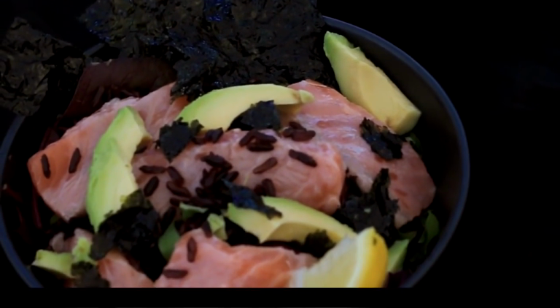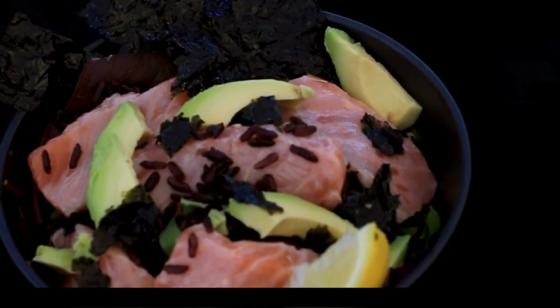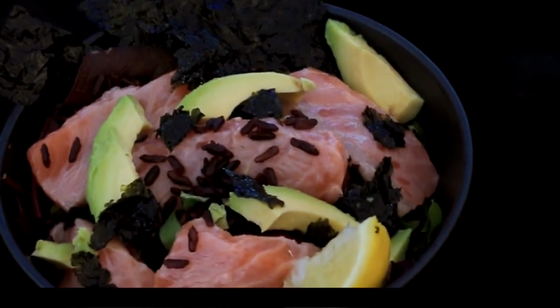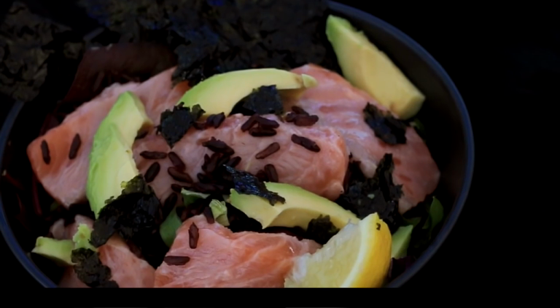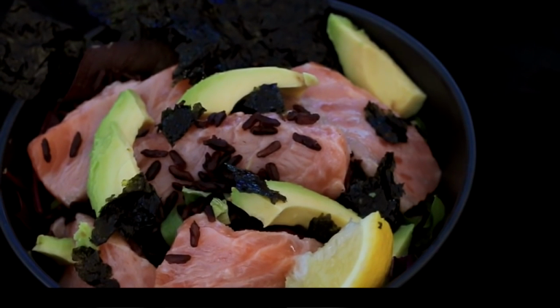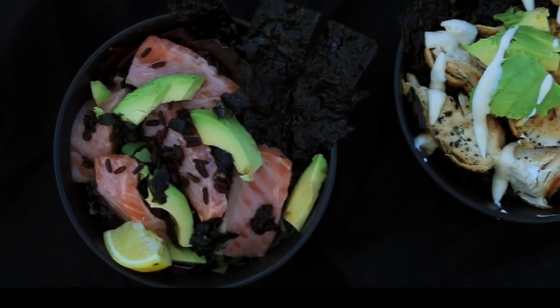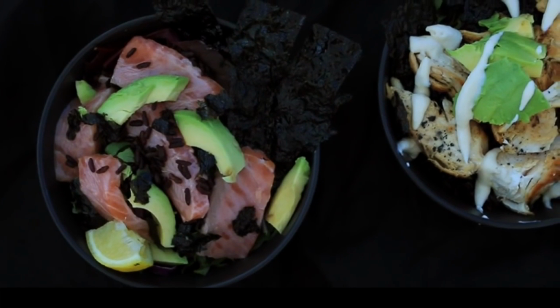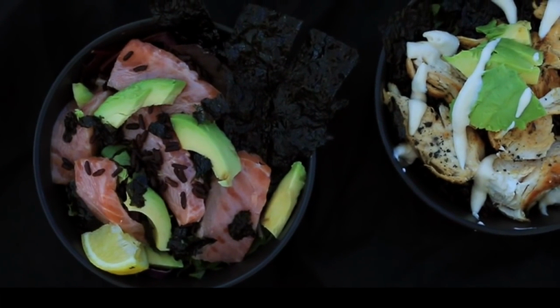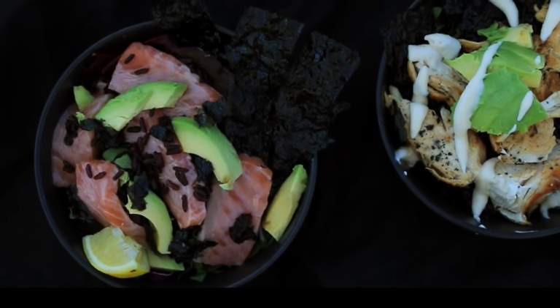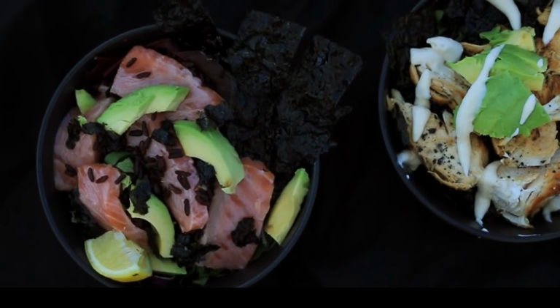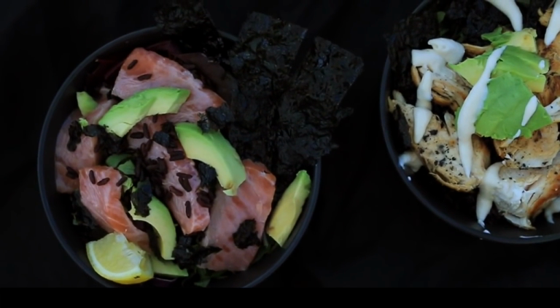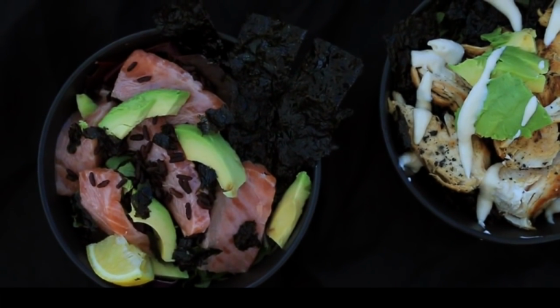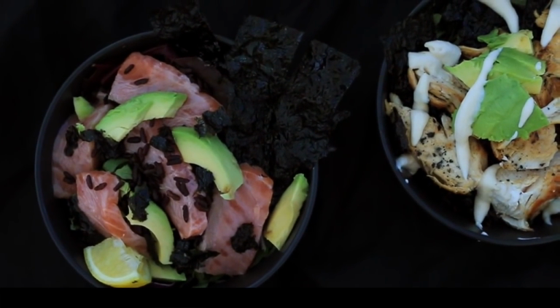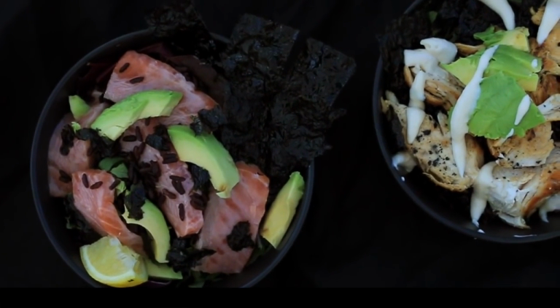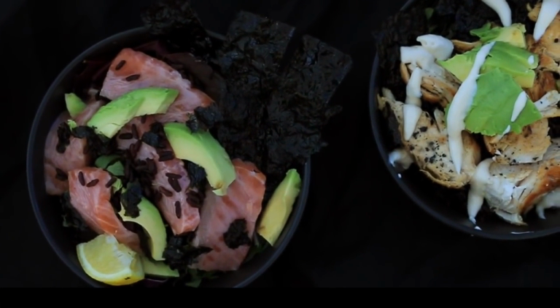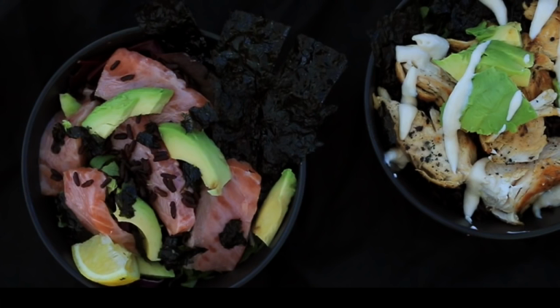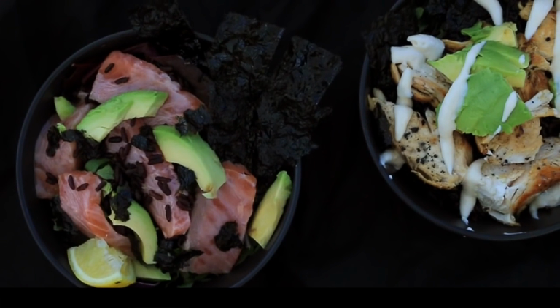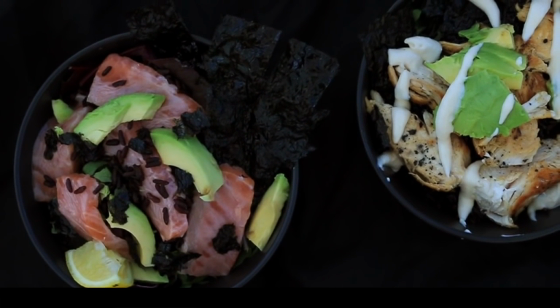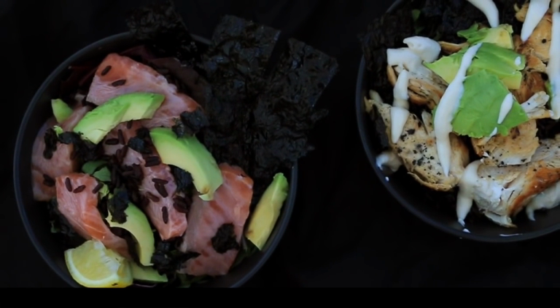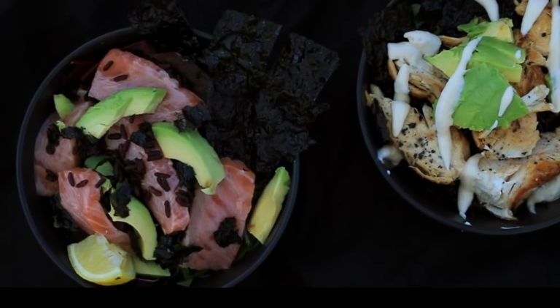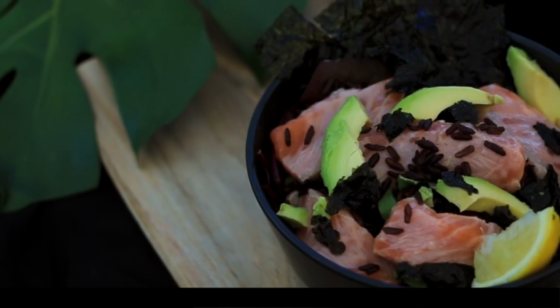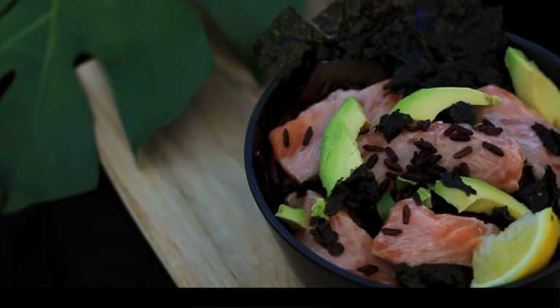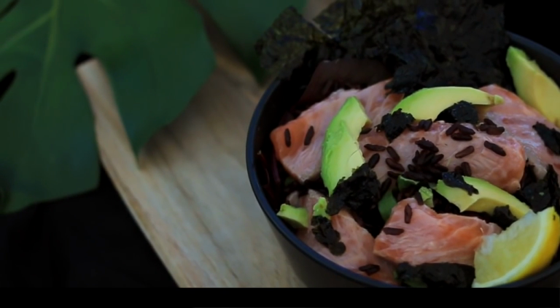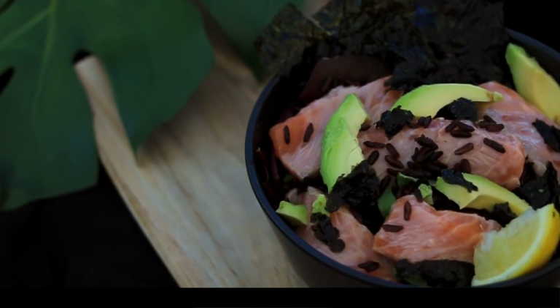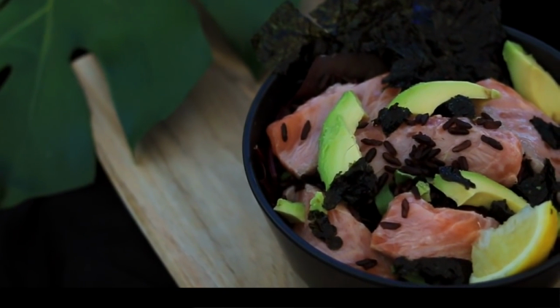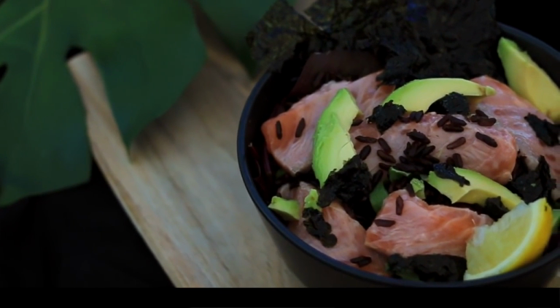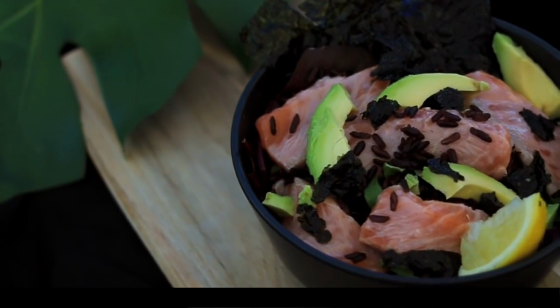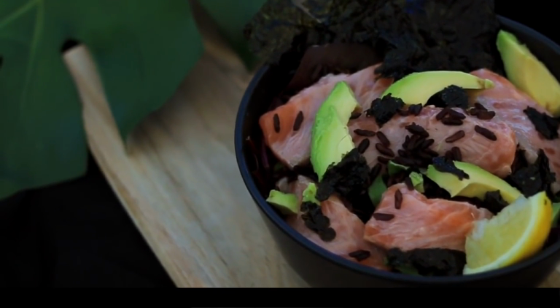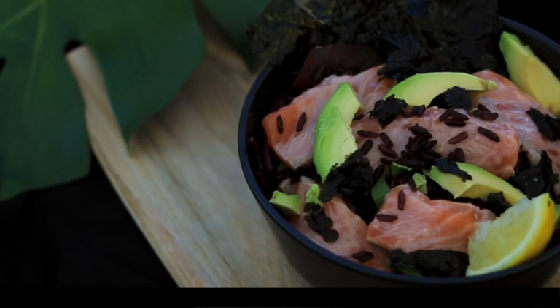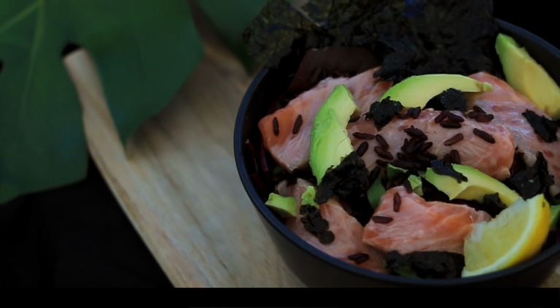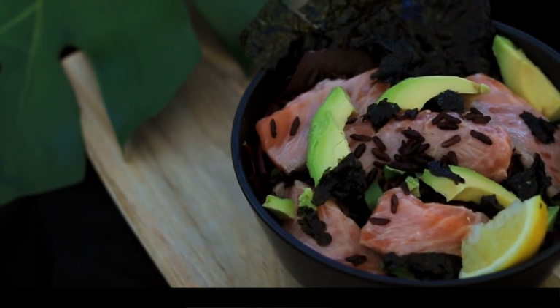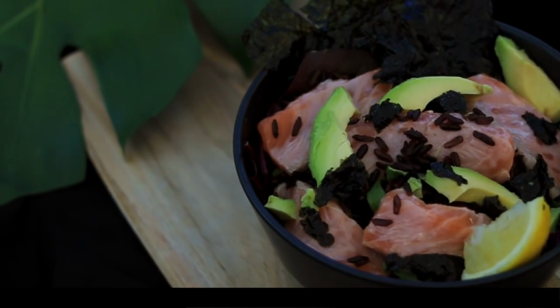I hope you enjoyed both these recipes! Let me know in the comments below which recipe you liked — recipe A, the chickpea salad, or recipe B, the sushi bowl. If you want a written version of these, you can find them on my blog and I will leave the links in the description for you.